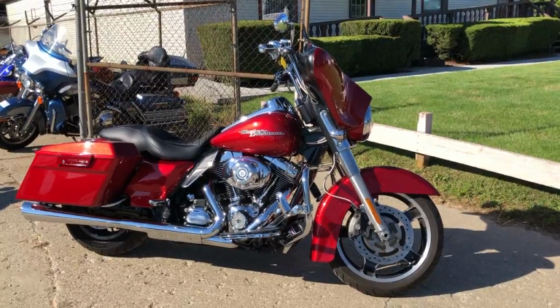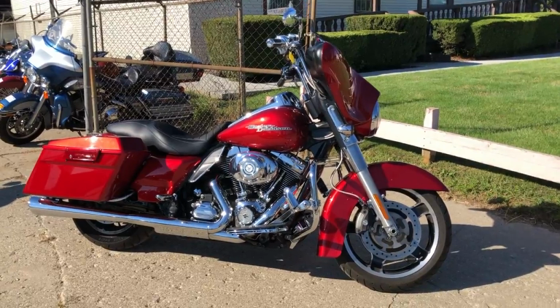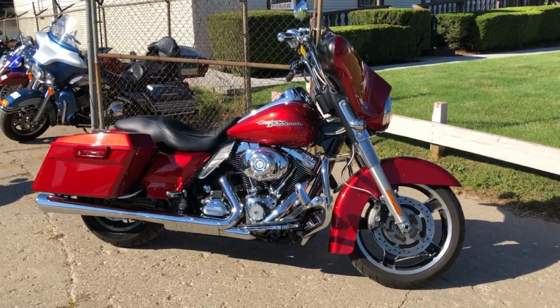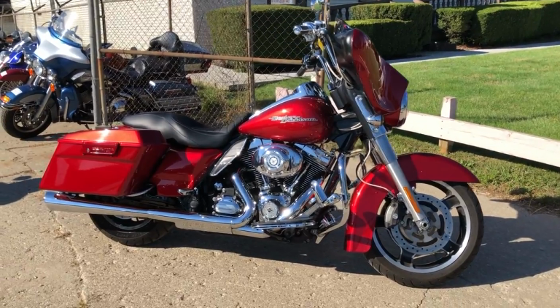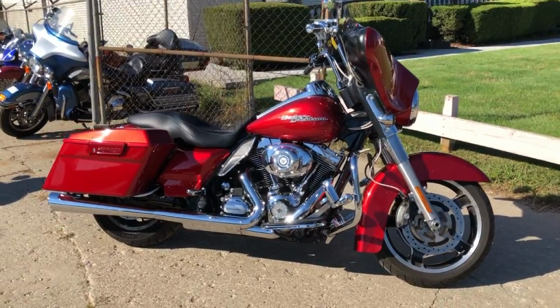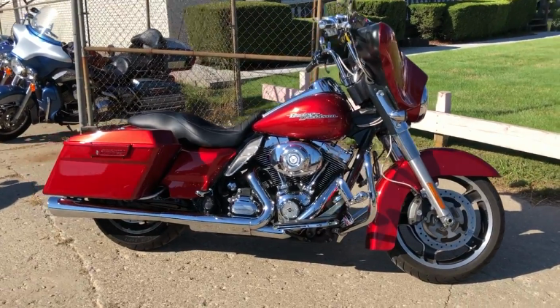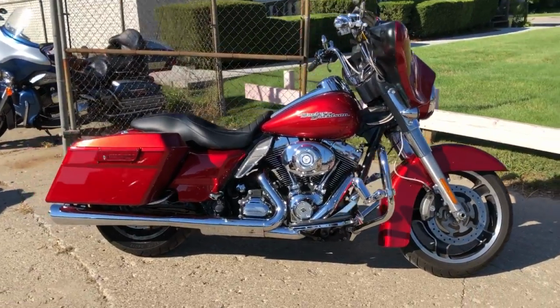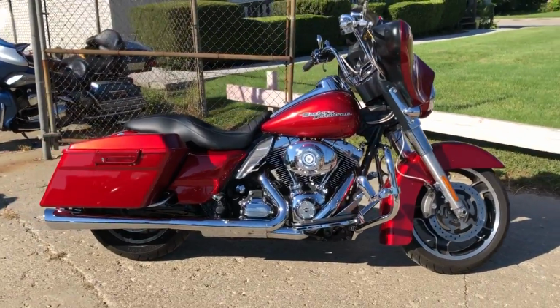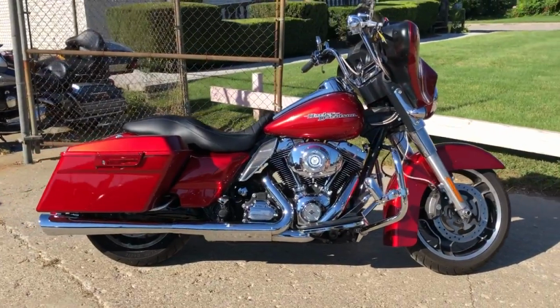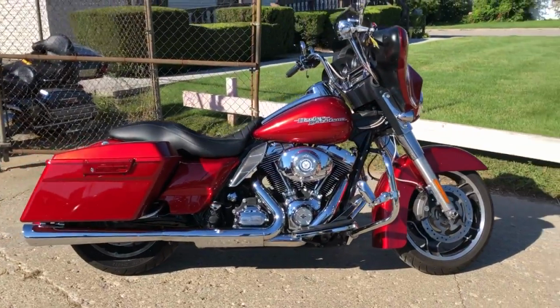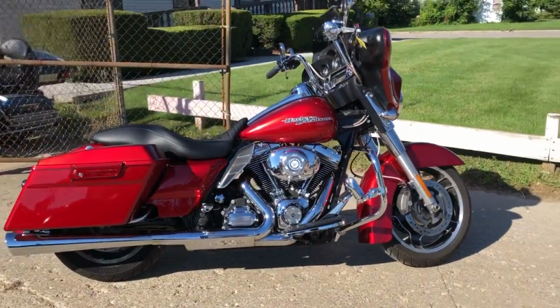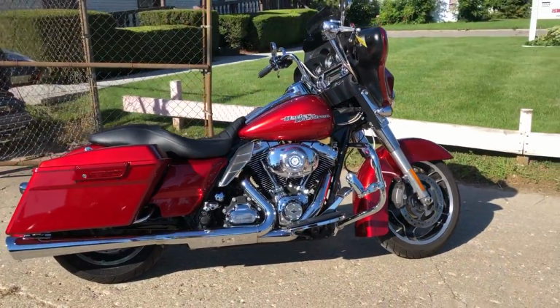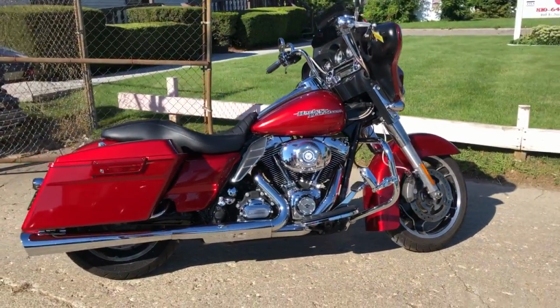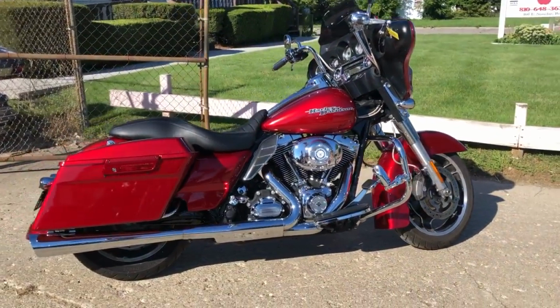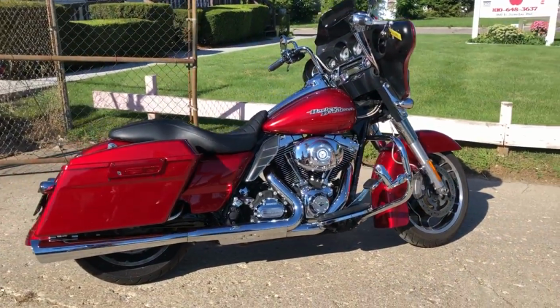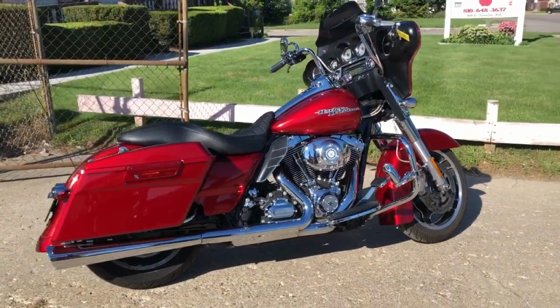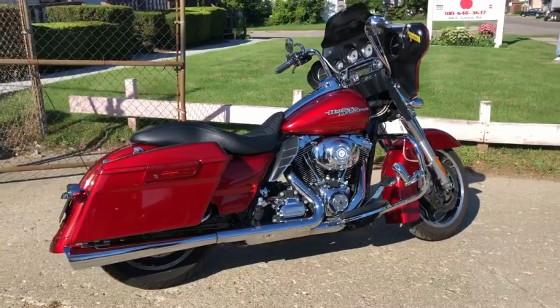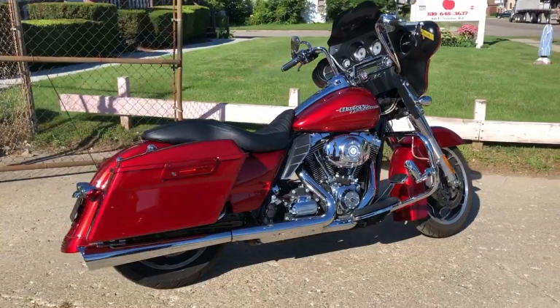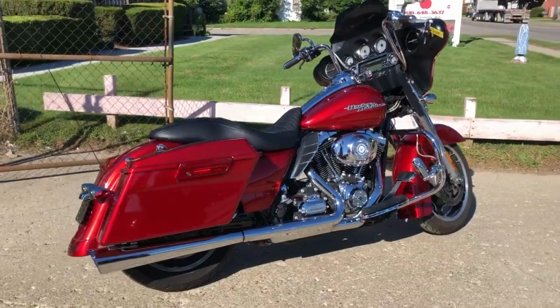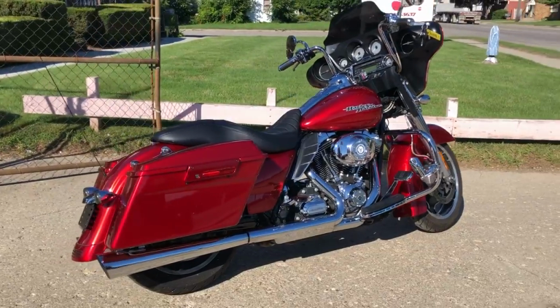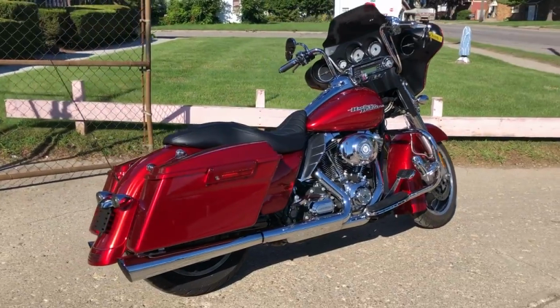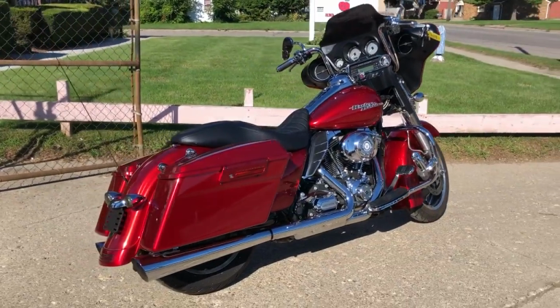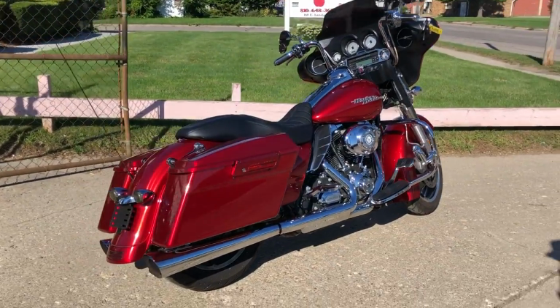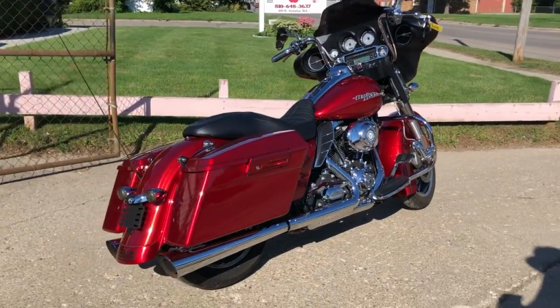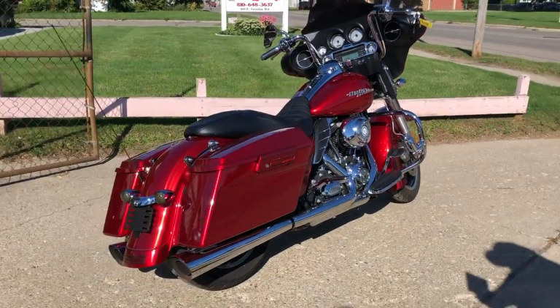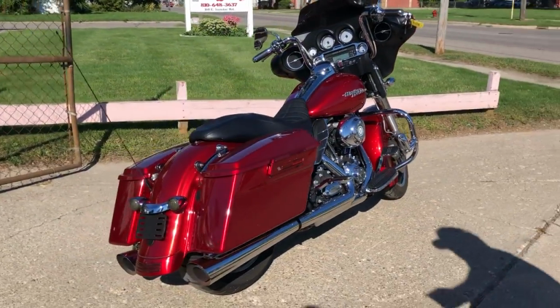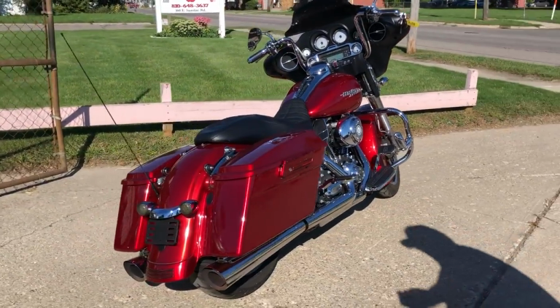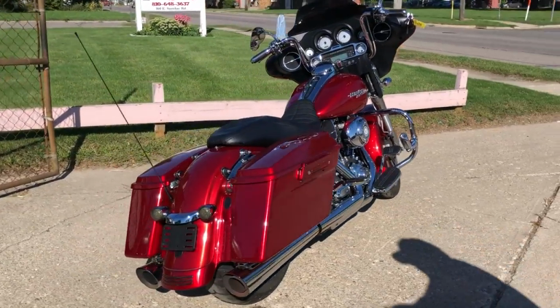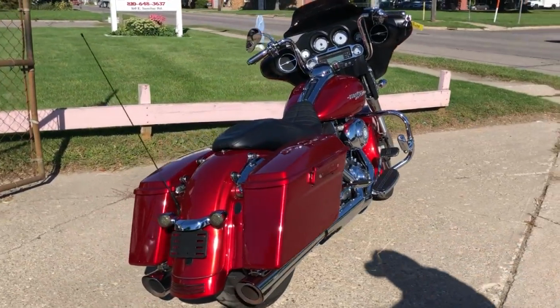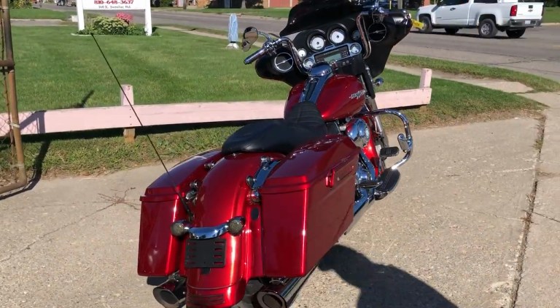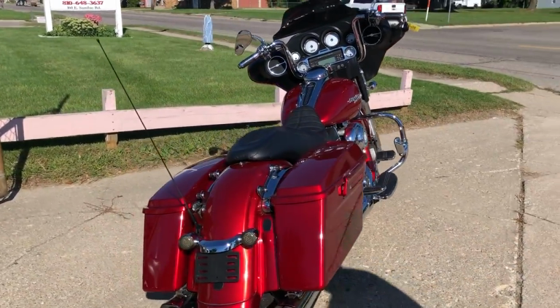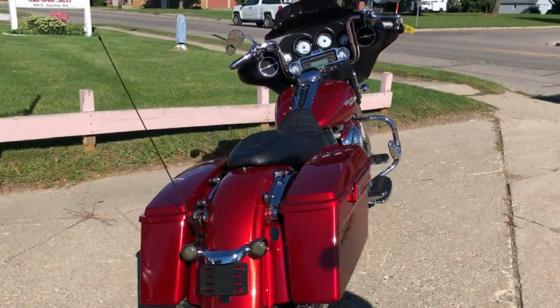Hey guys, ApprovalPowersports.com here doing some videos on some bikes we just got in. Anybody looking for a used Harley Davidson, we've got them here. This one here is a 2013 Street Glide for sale.